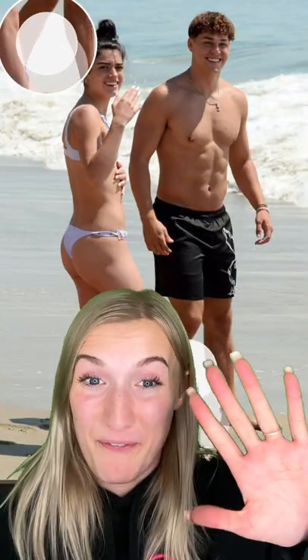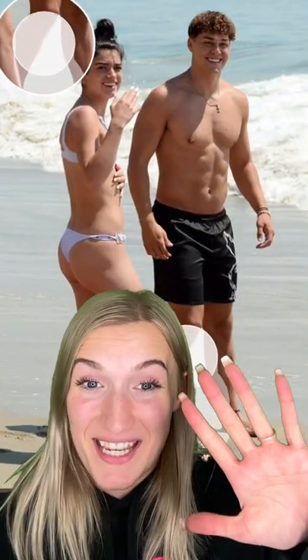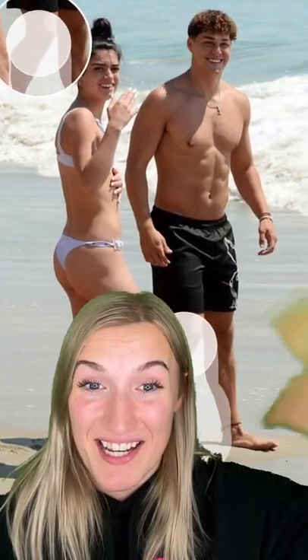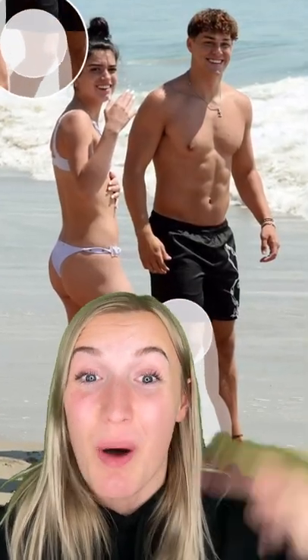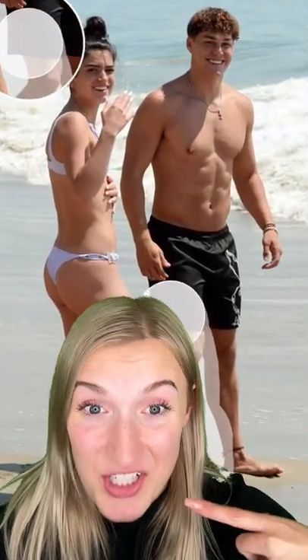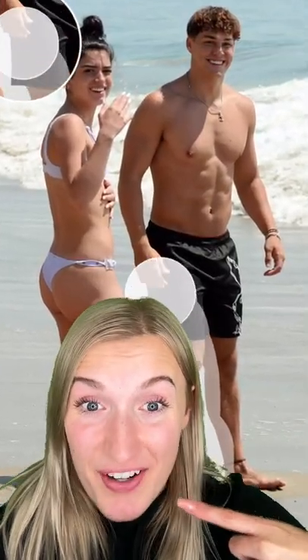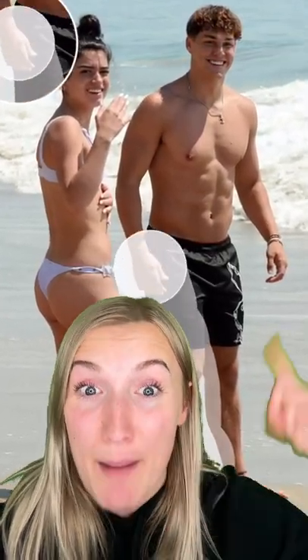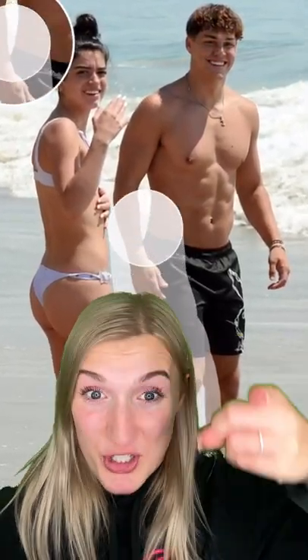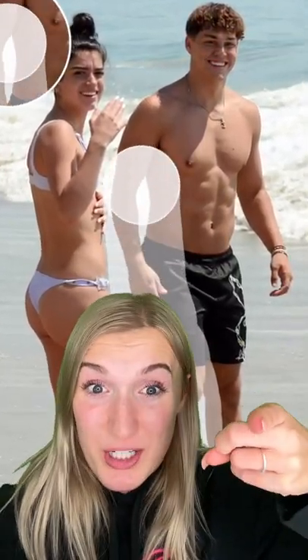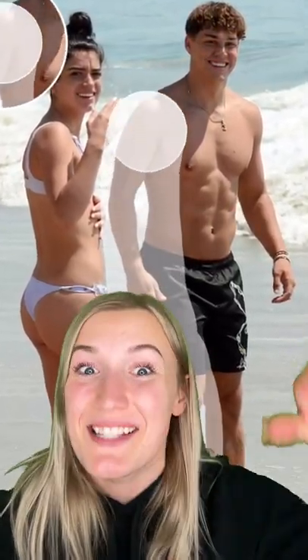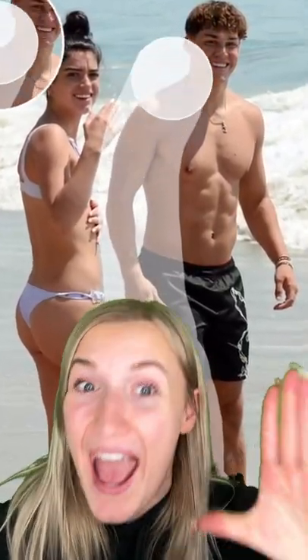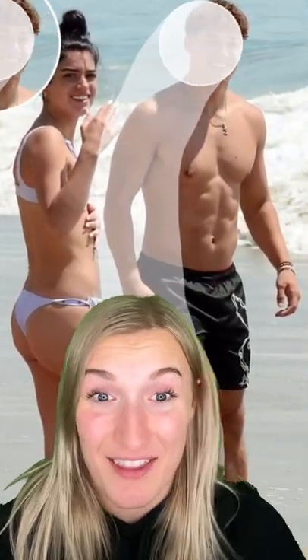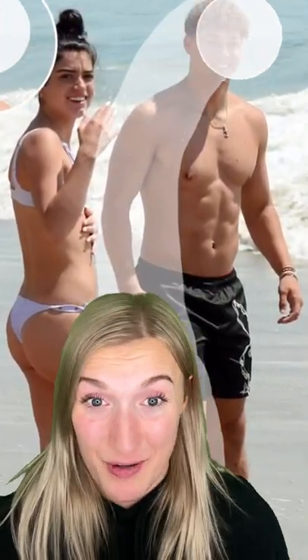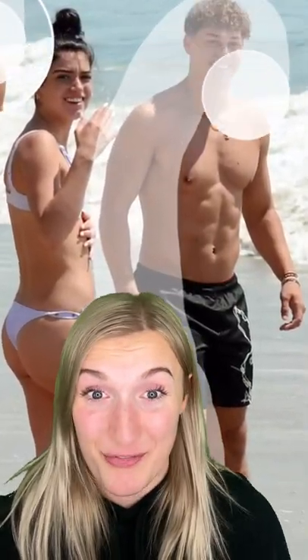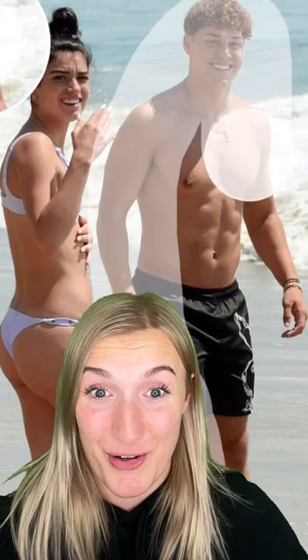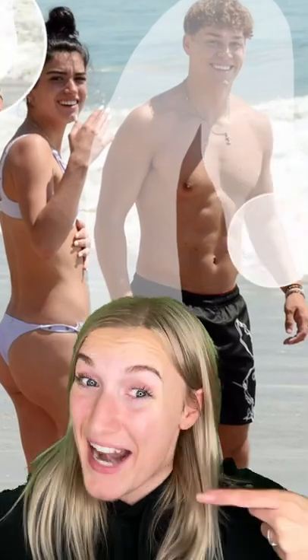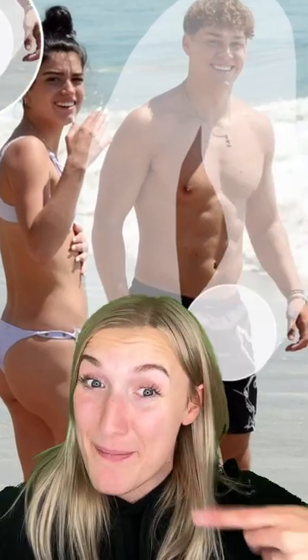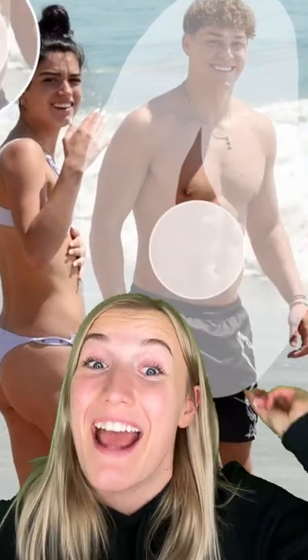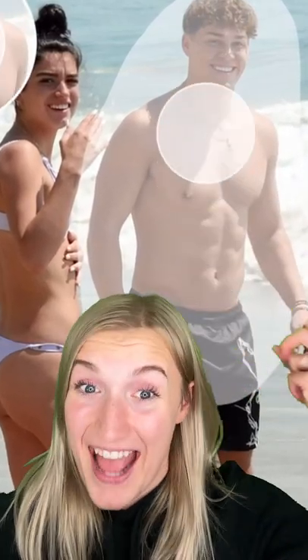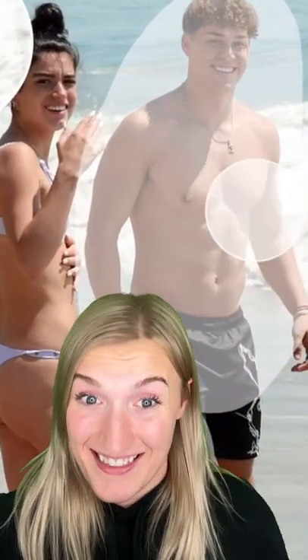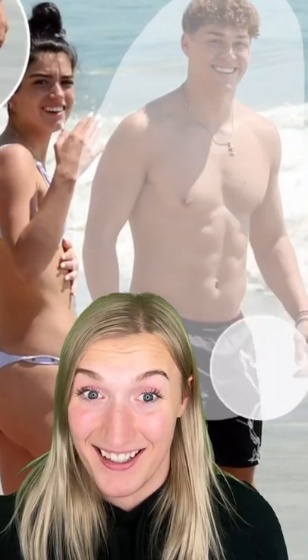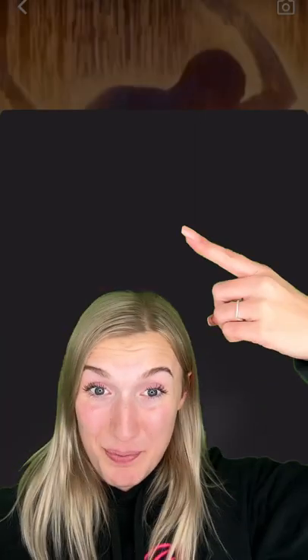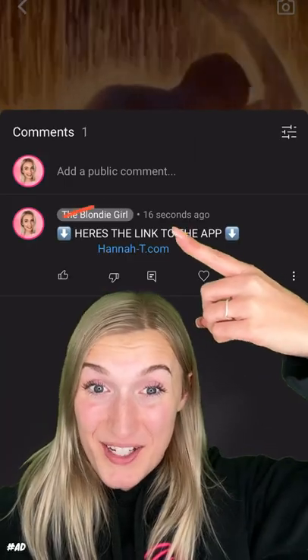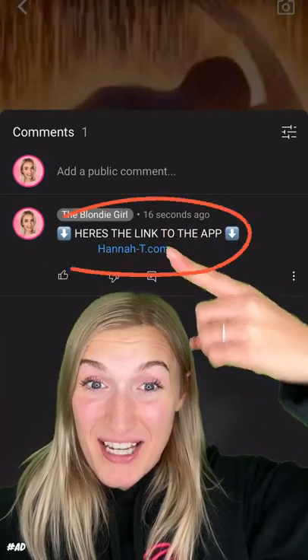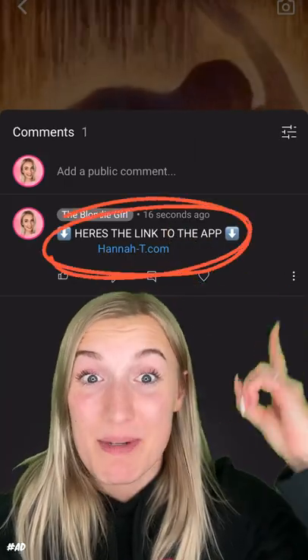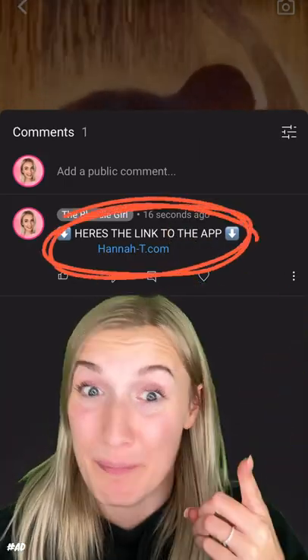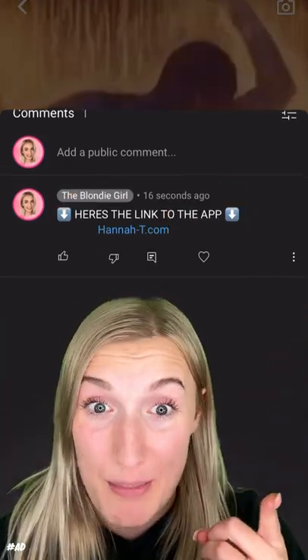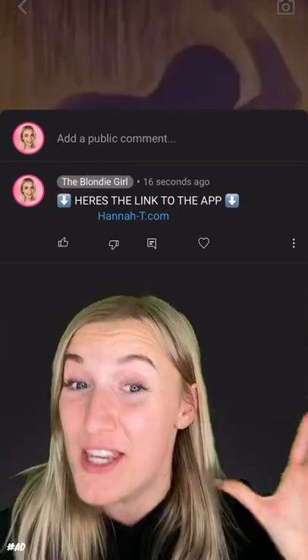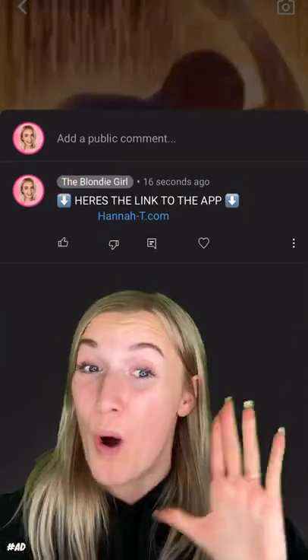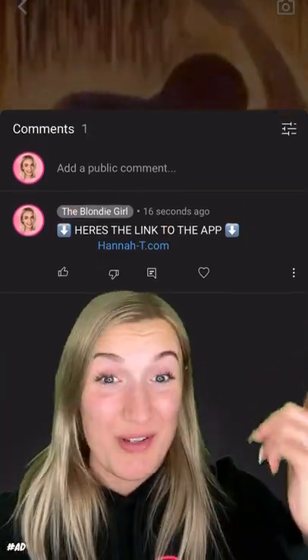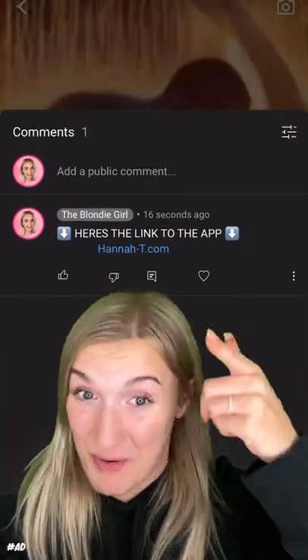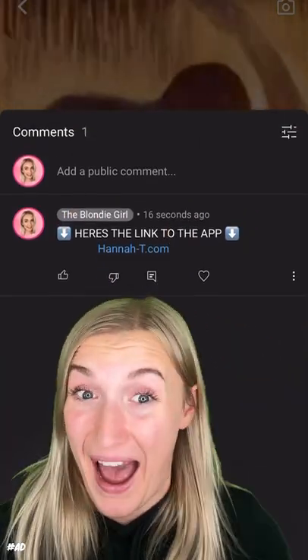Before I continue, I just found an app where you can erase anything from your photos, and I mean anything. Just press here in my comments, but promise me you won't use it for bad.